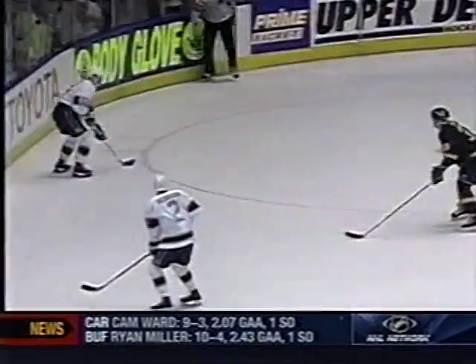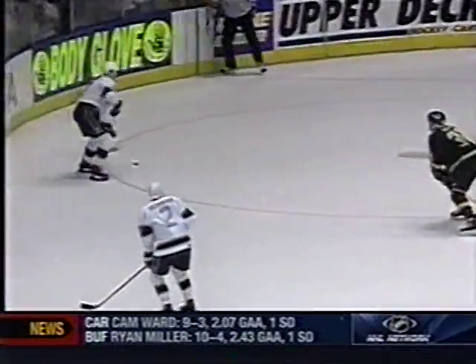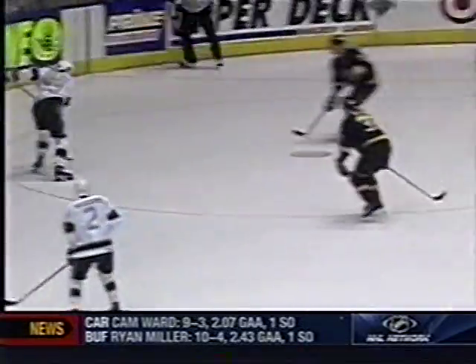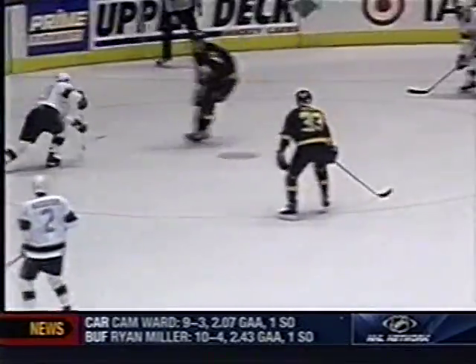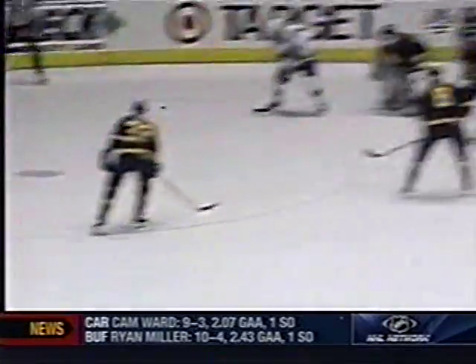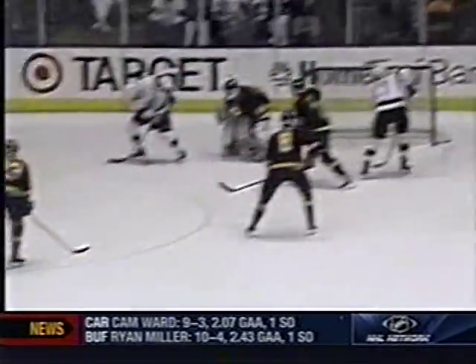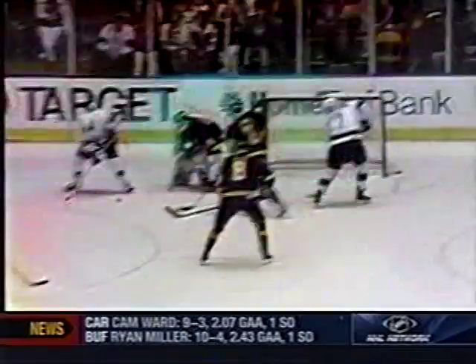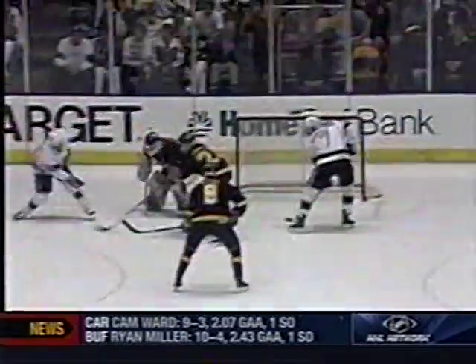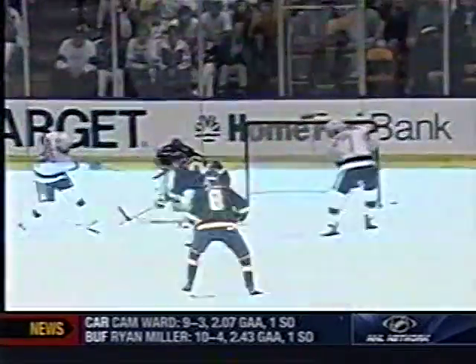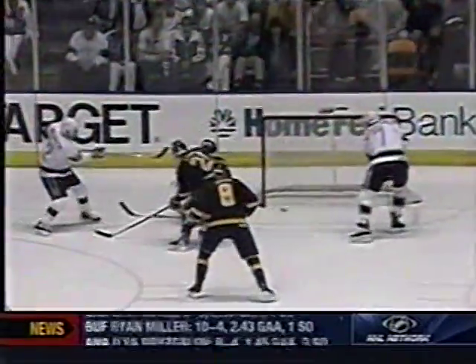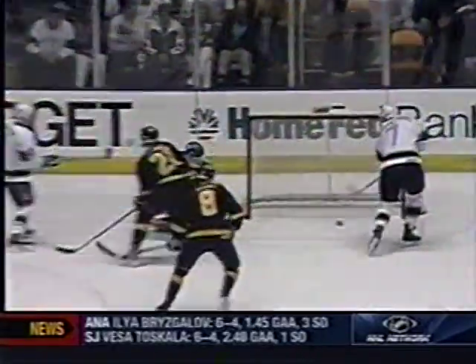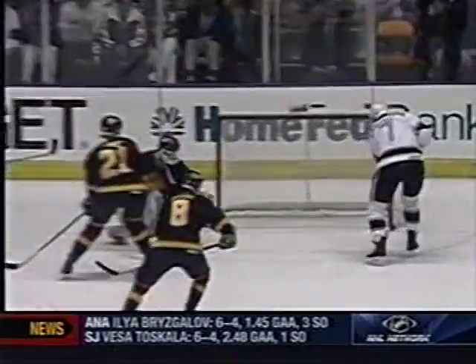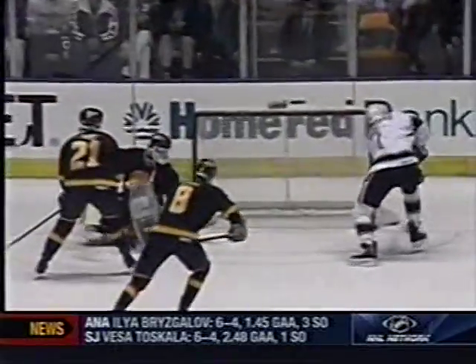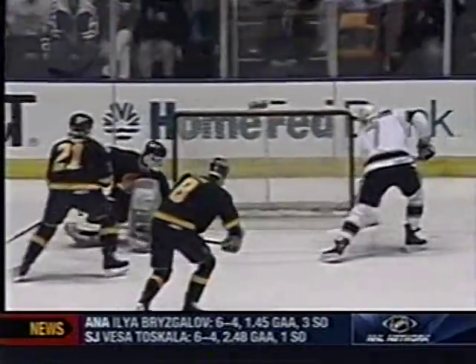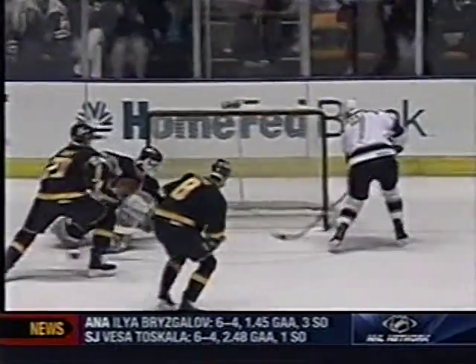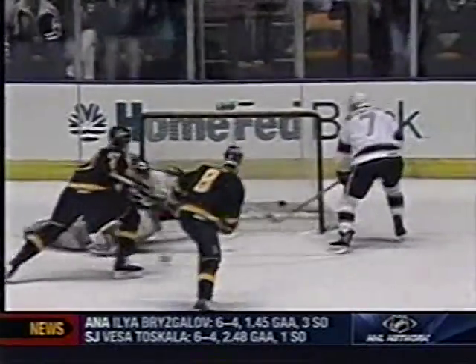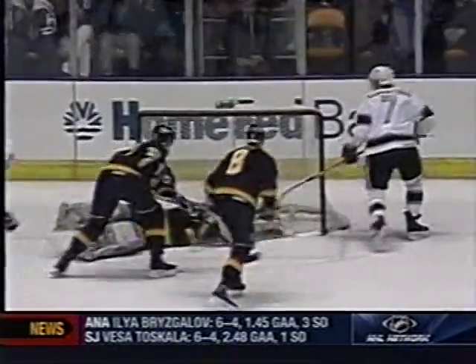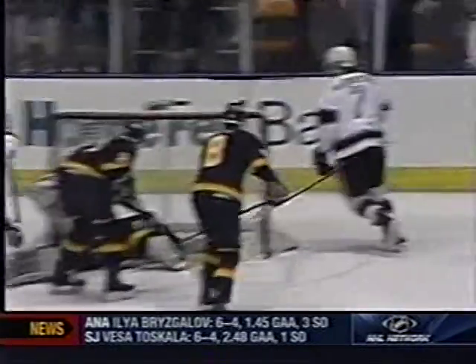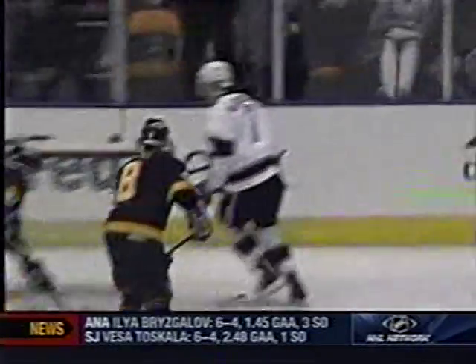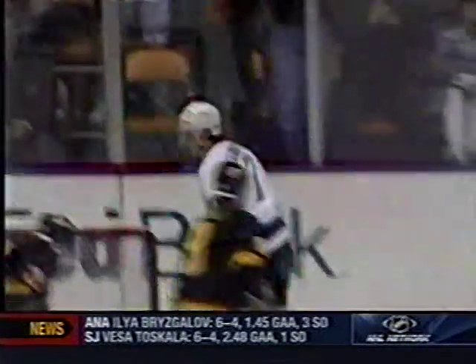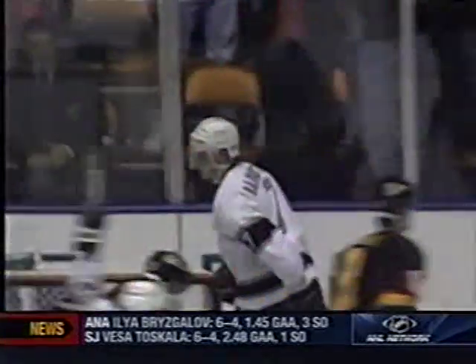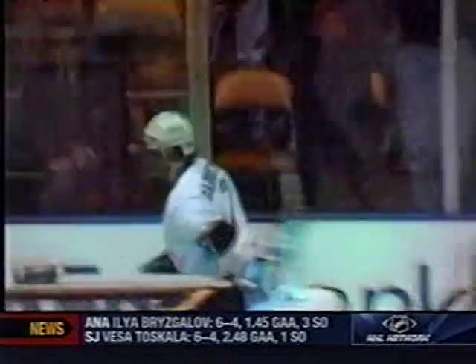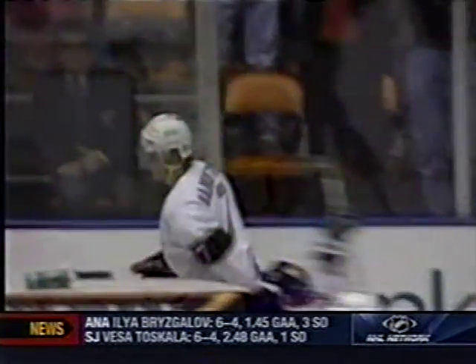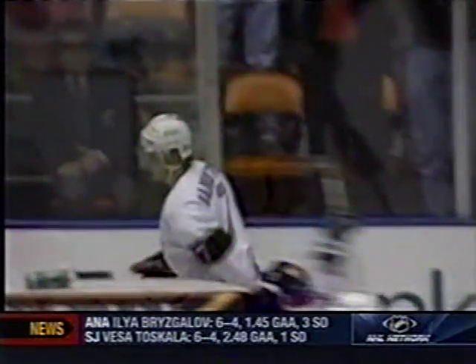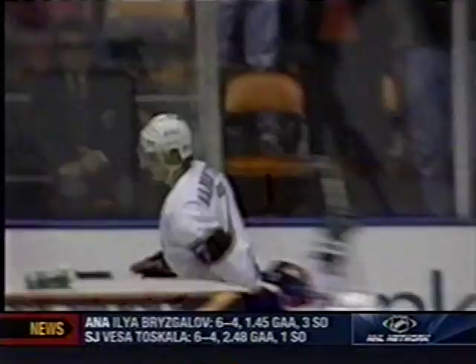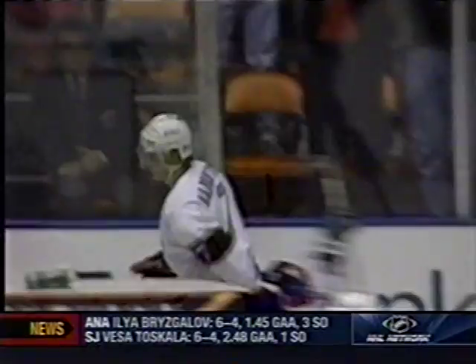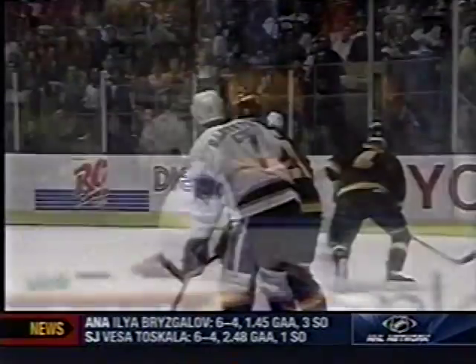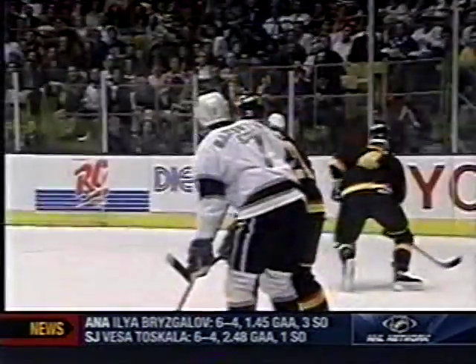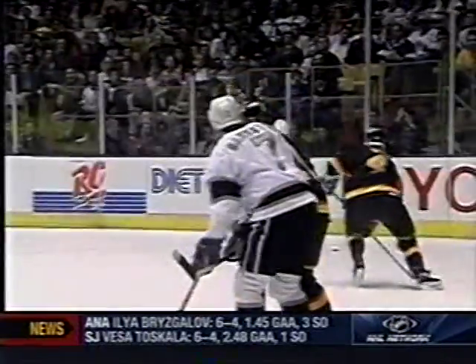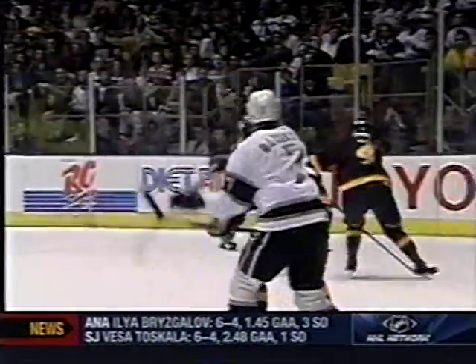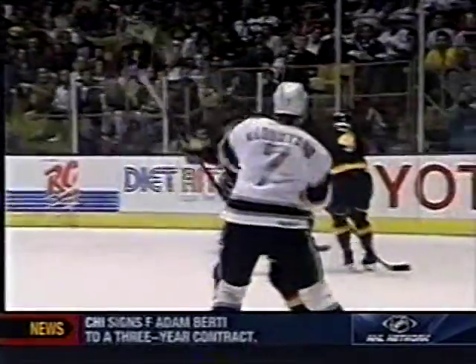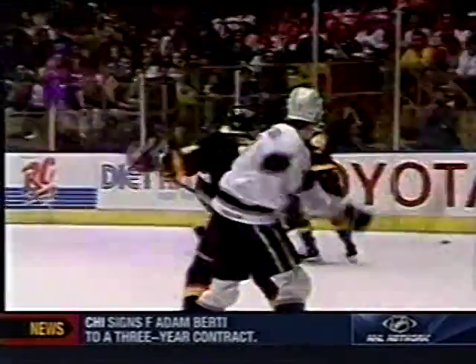Look at this little touch pass by Gretzky to Granato. Now look at Sandstrom — has trouble with it, then pulls it back, and look at the sigh of relief. After he scored, he has been struggling around the net.